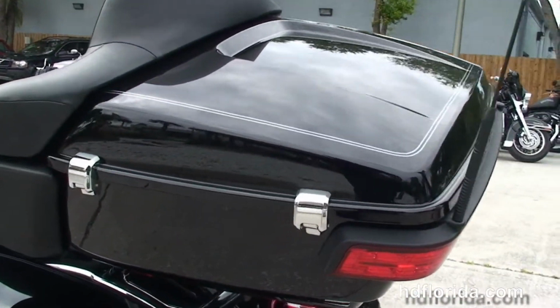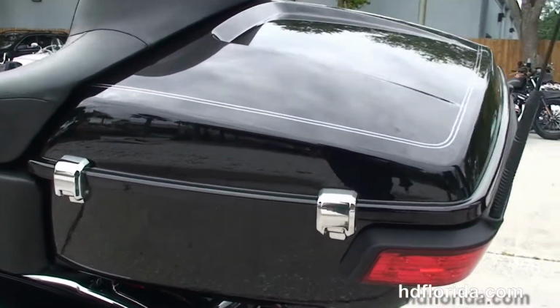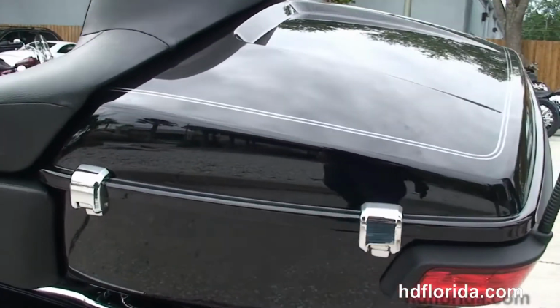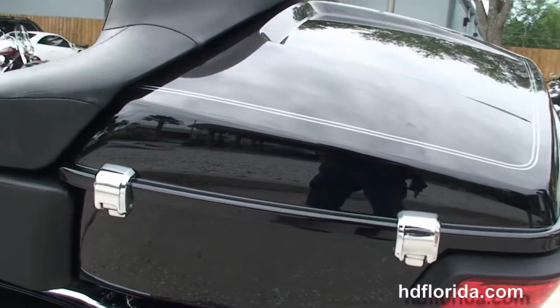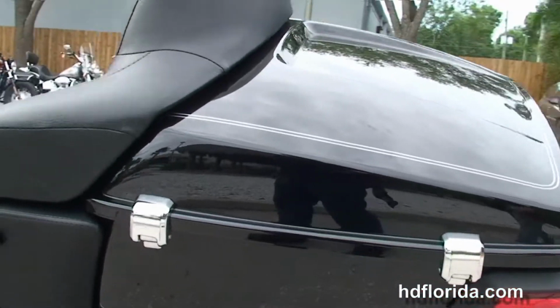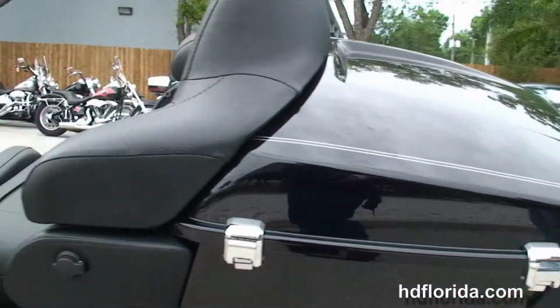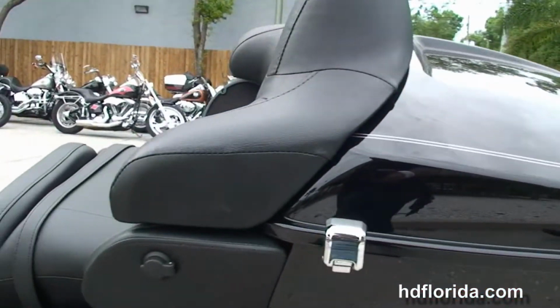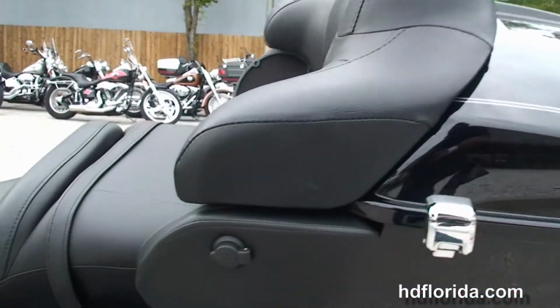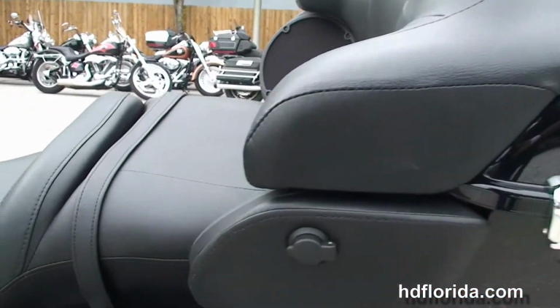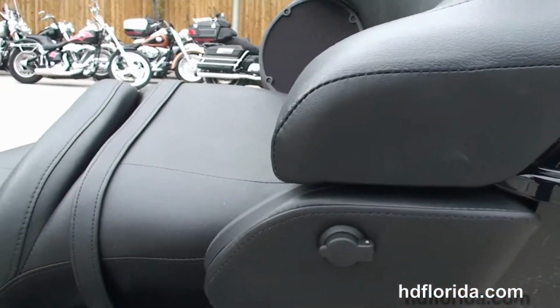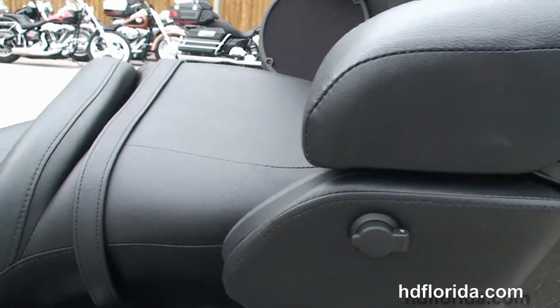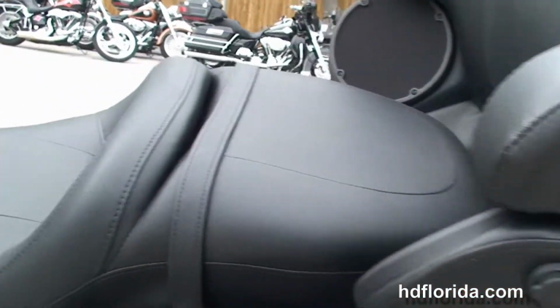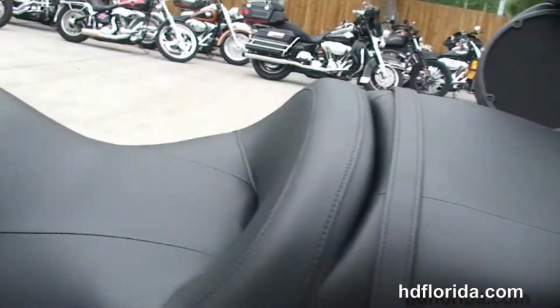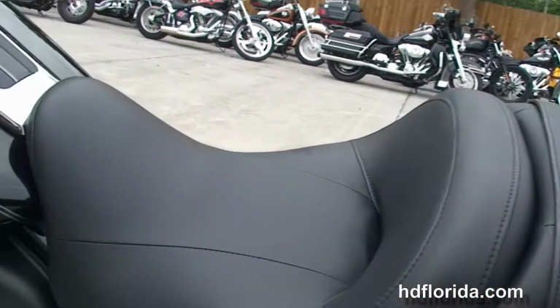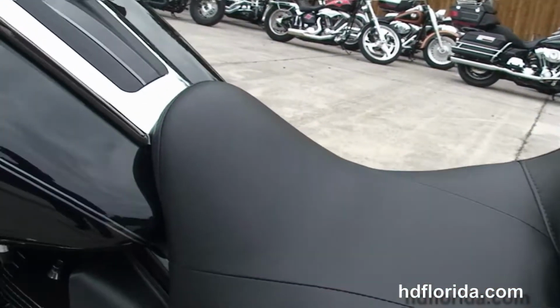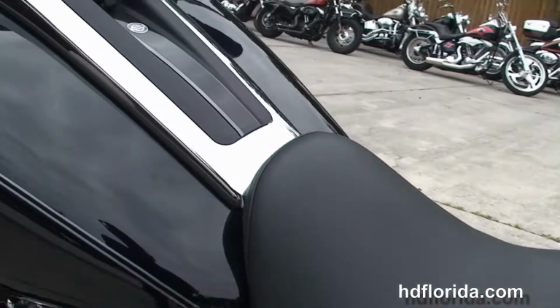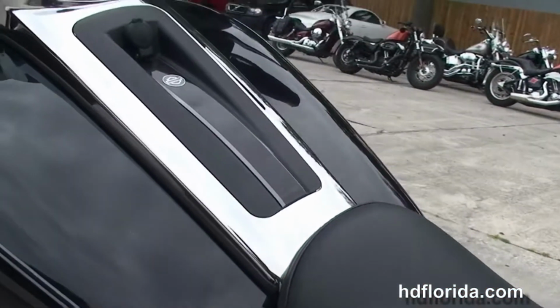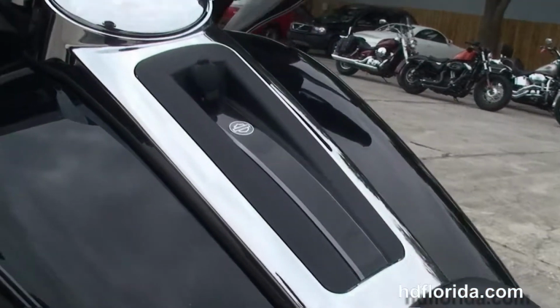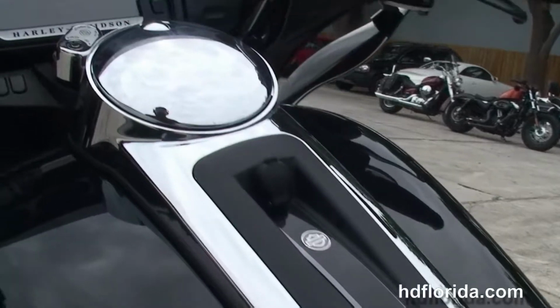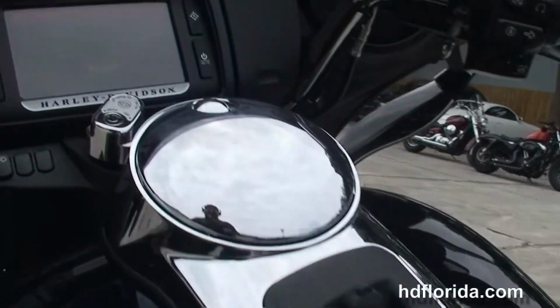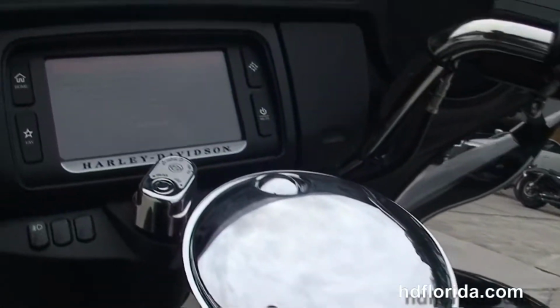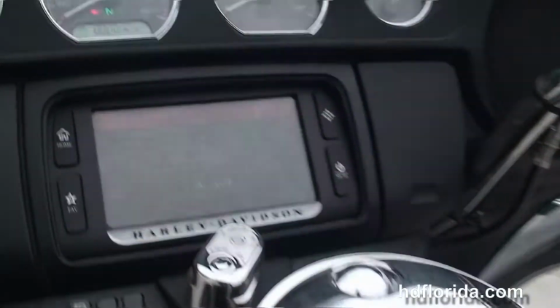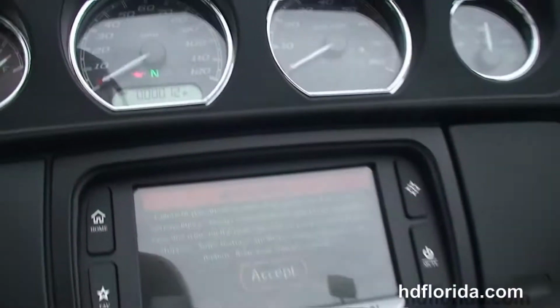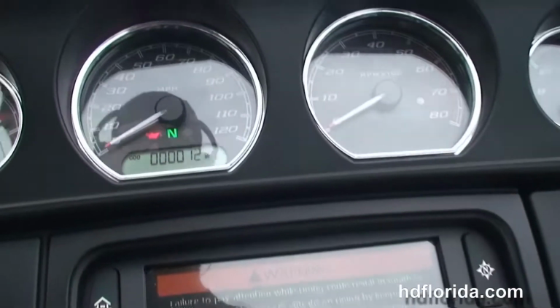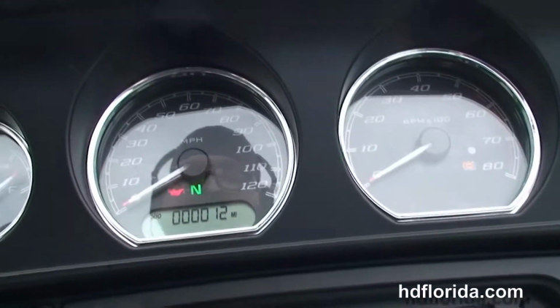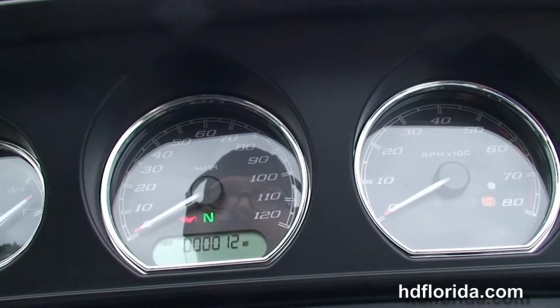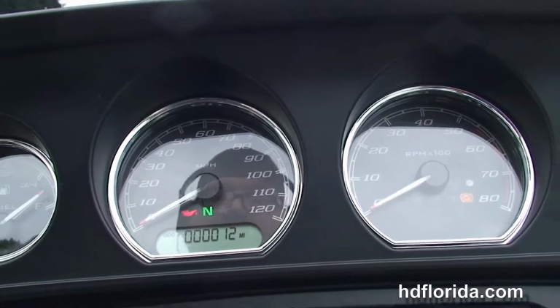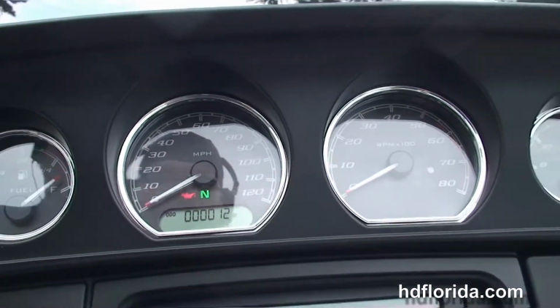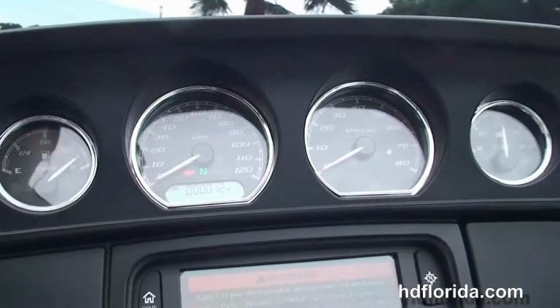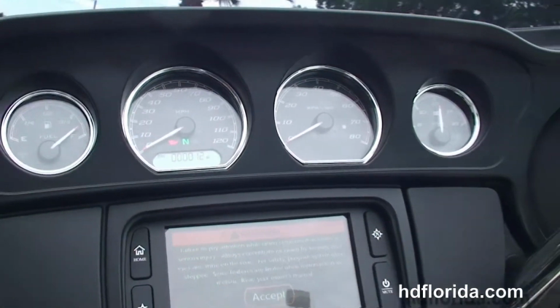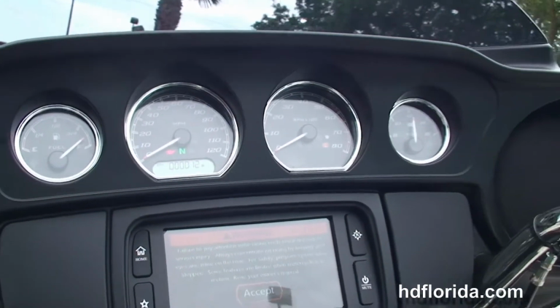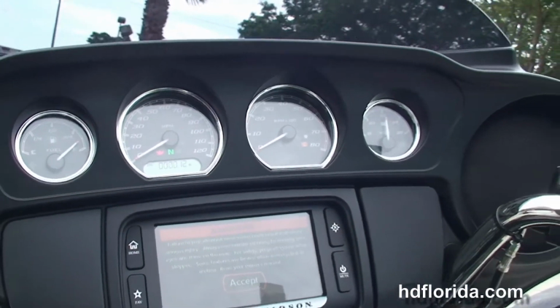Passenger floorboards are height adjustable. Got the new chrome saddlebag guards and the new one-touch hard locking saddlebags. The all-new King Tour-Pak with new hinges and one-touch latches, and extended passenger area.